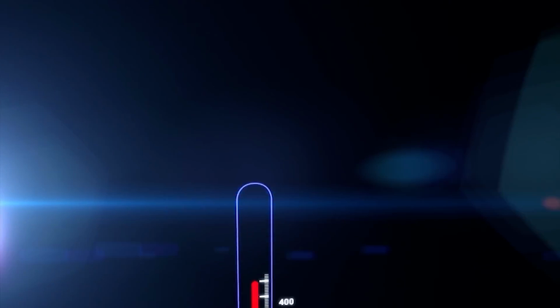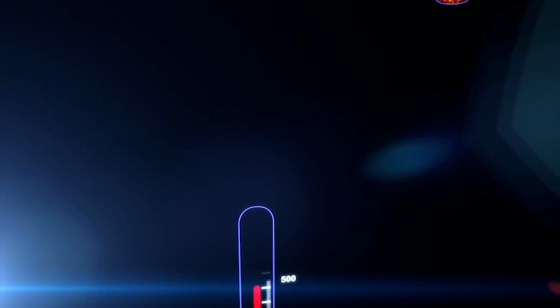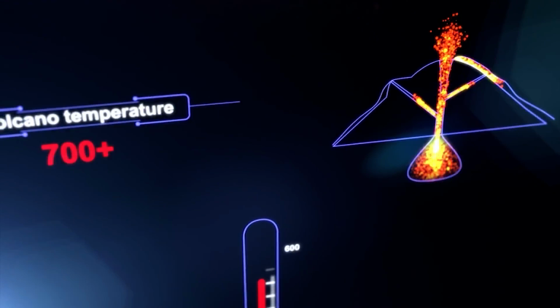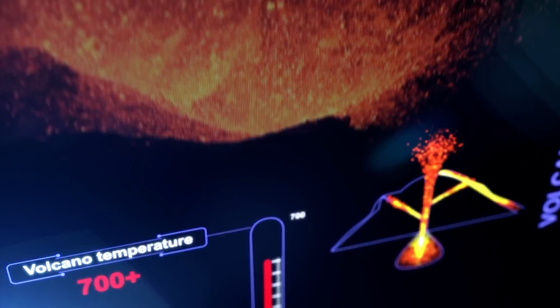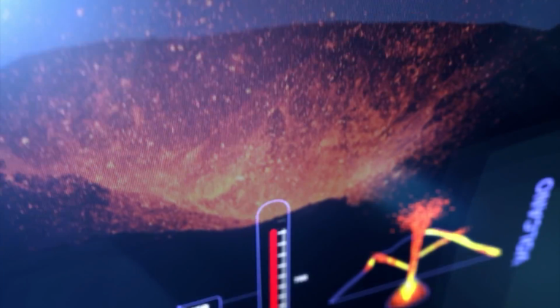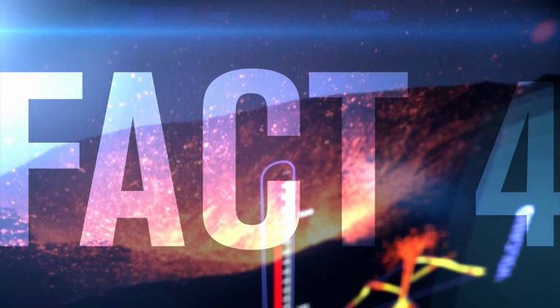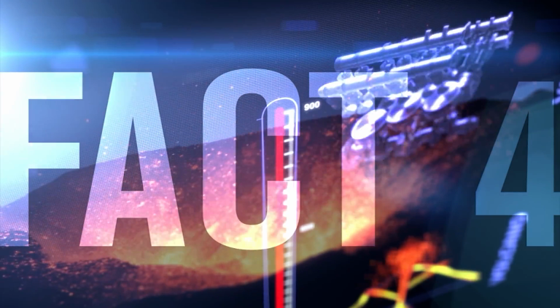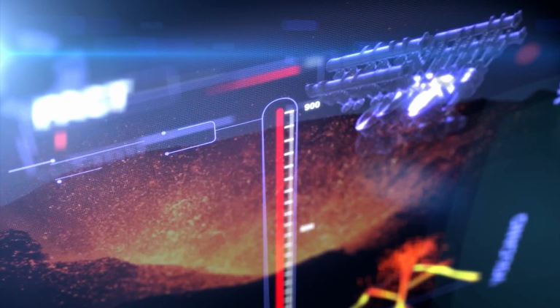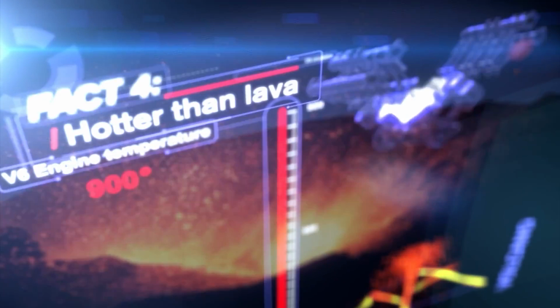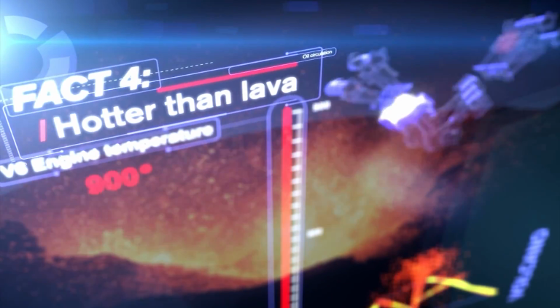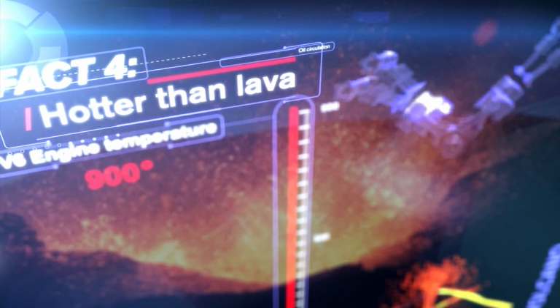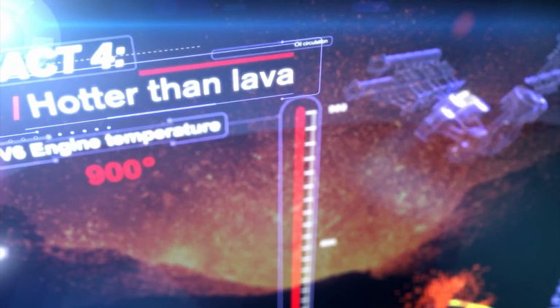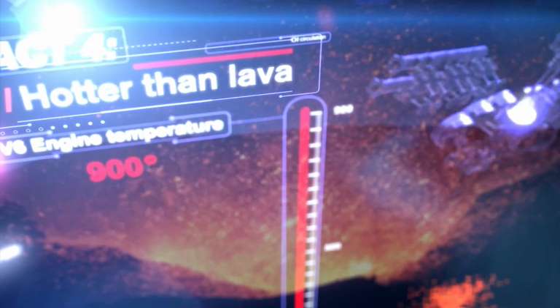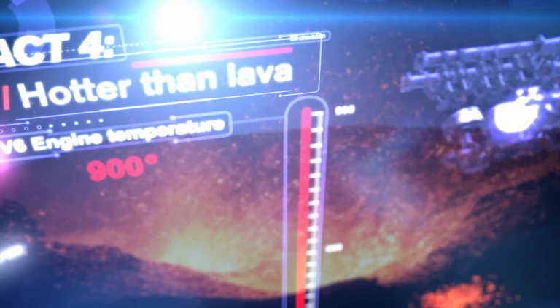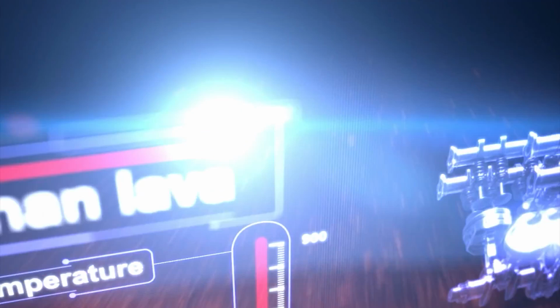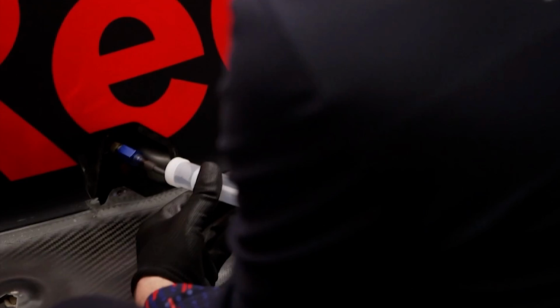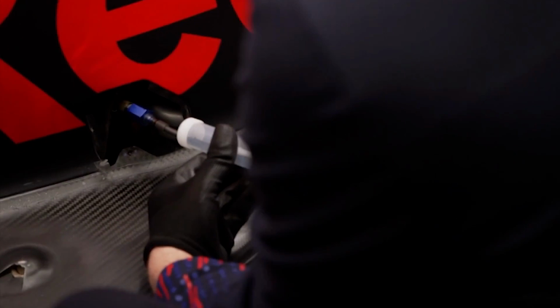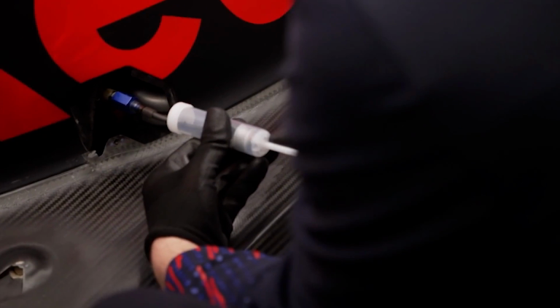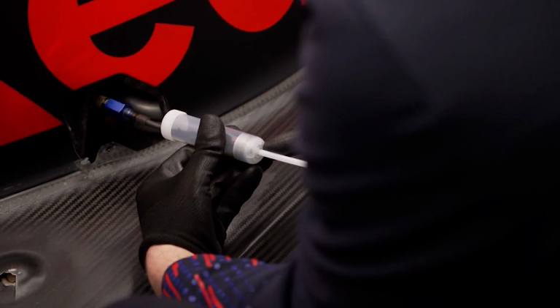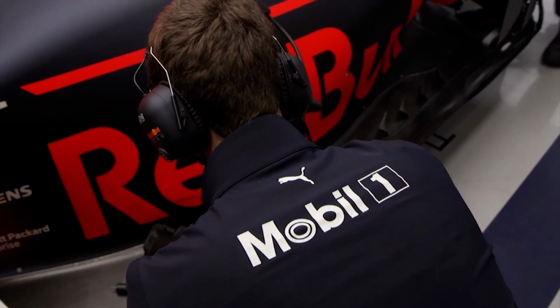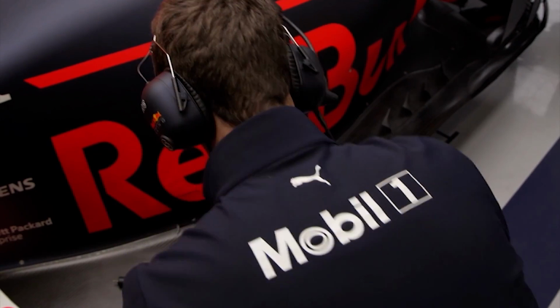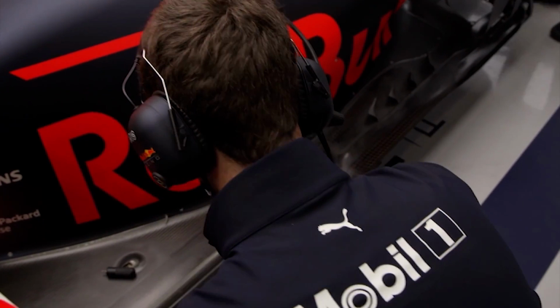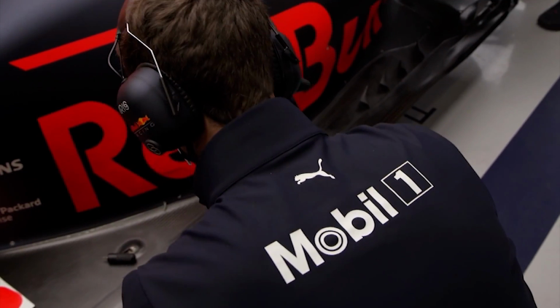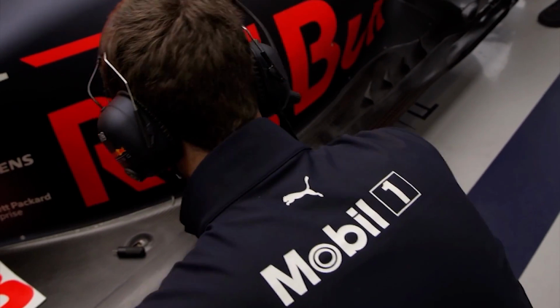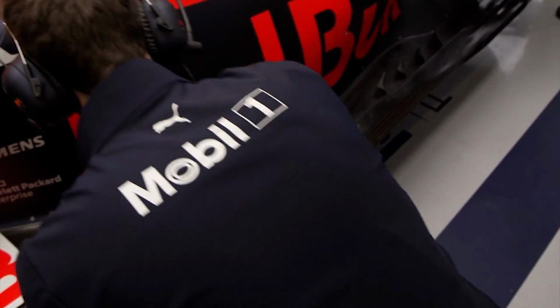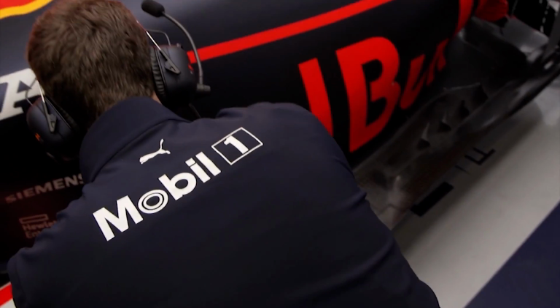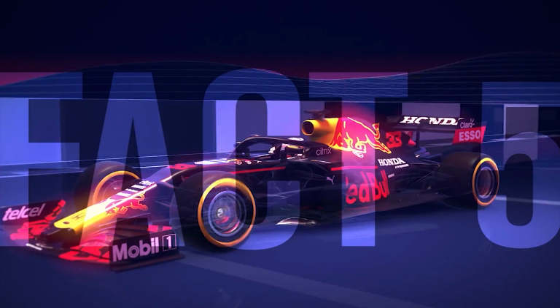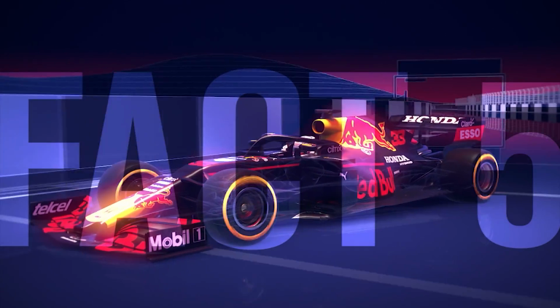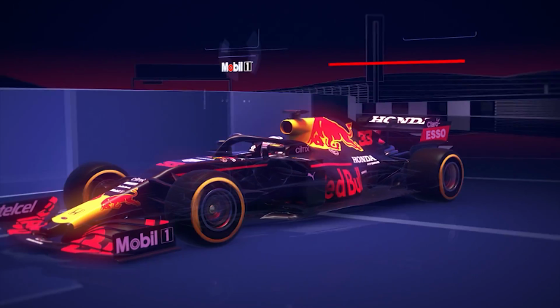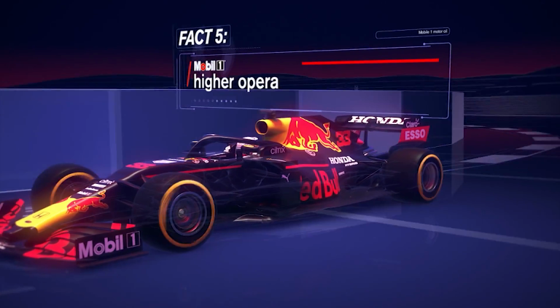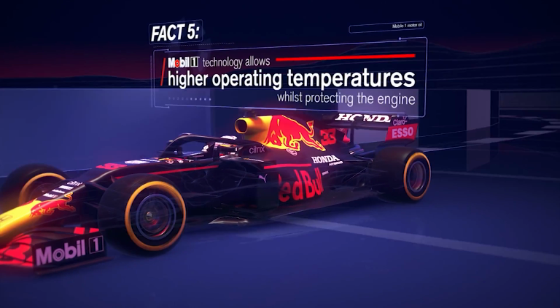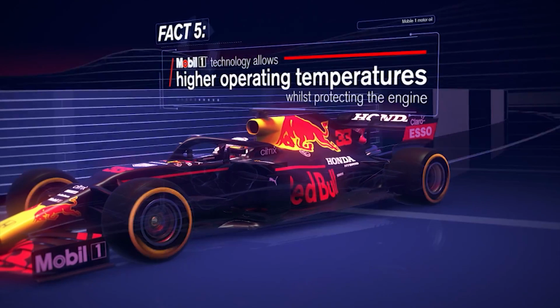peak temperatures in the engine turbine can reach 950 degrees Celsius — that's hotter than volcanic lava. The excellent thermal performance of Mobil 1 technology is one feature that allows higher operating temperatures while still protecting the engine.